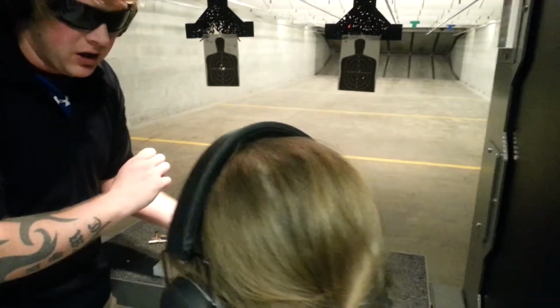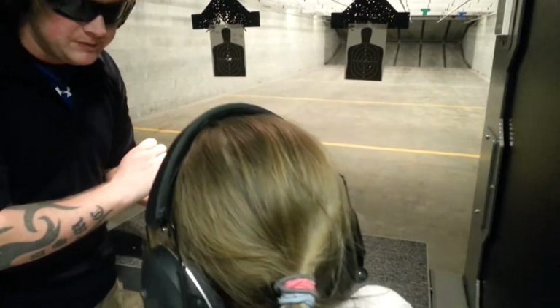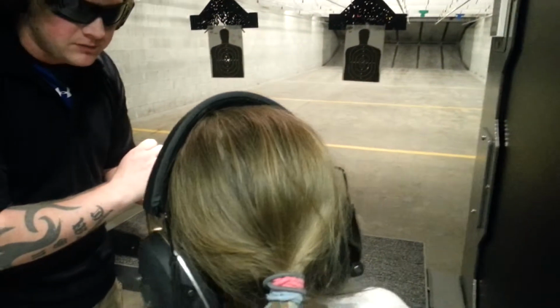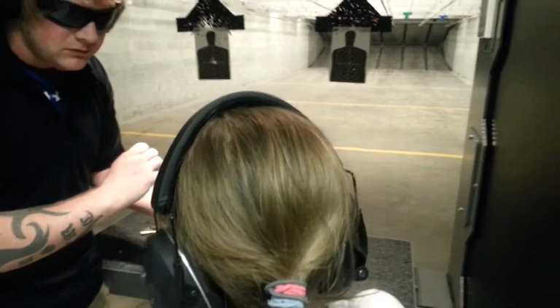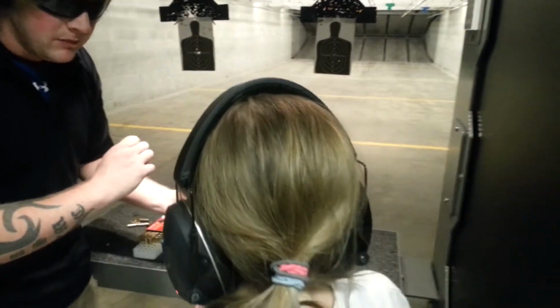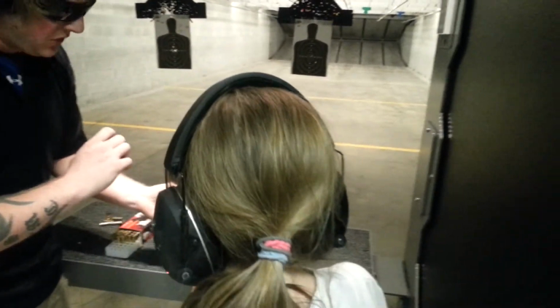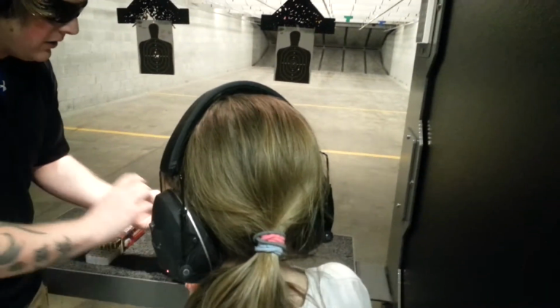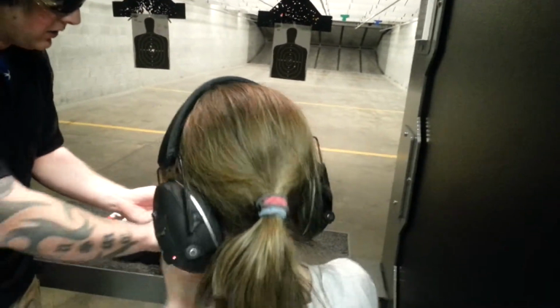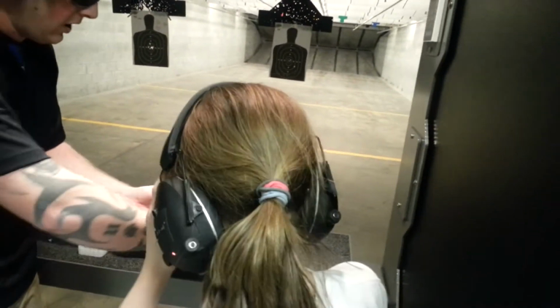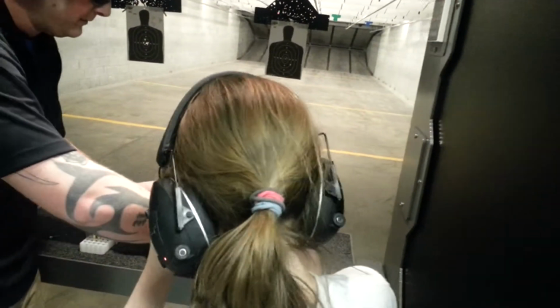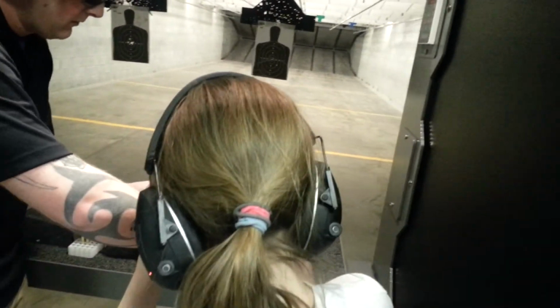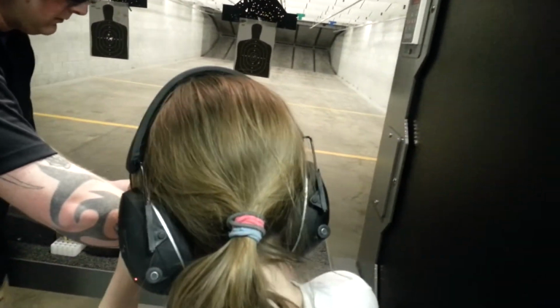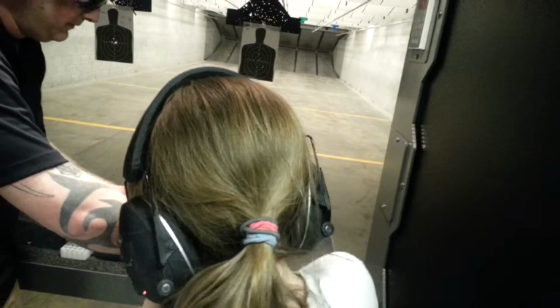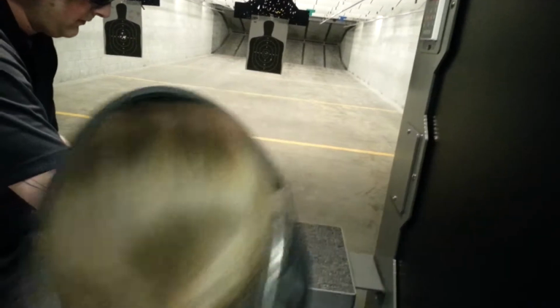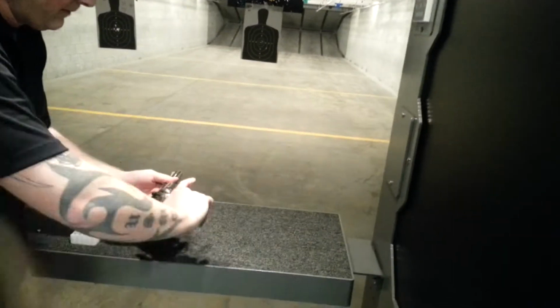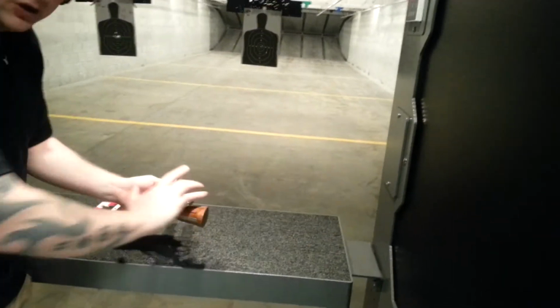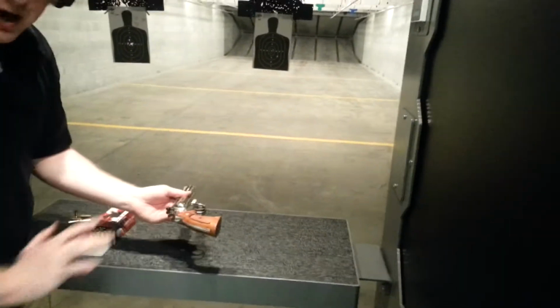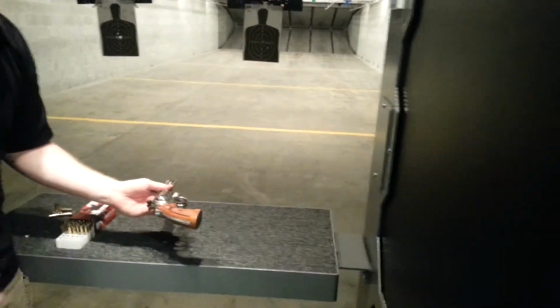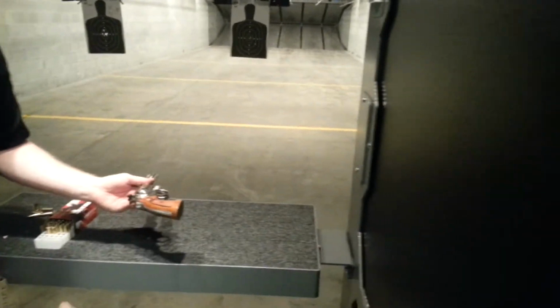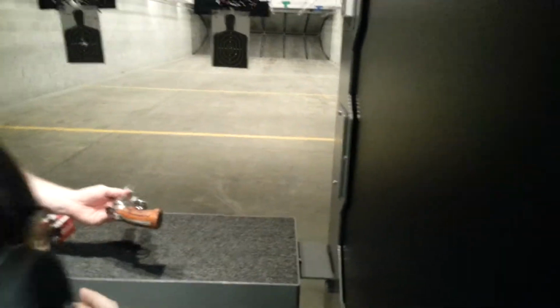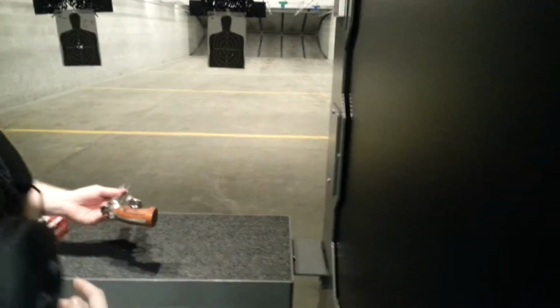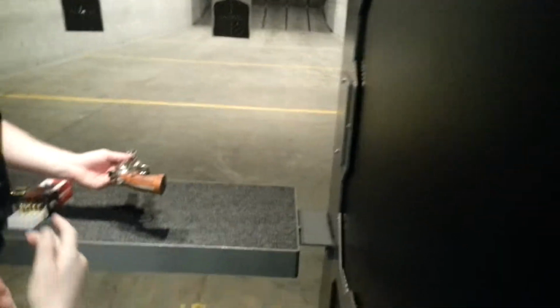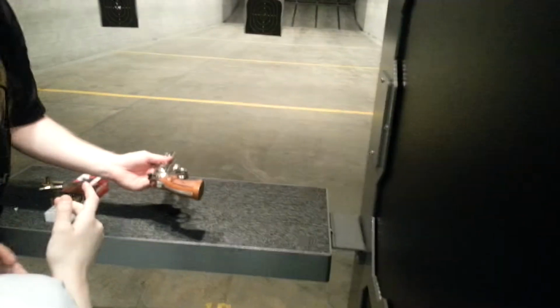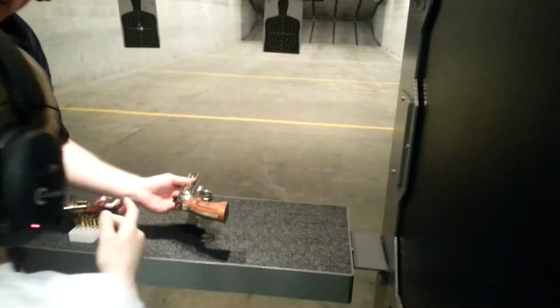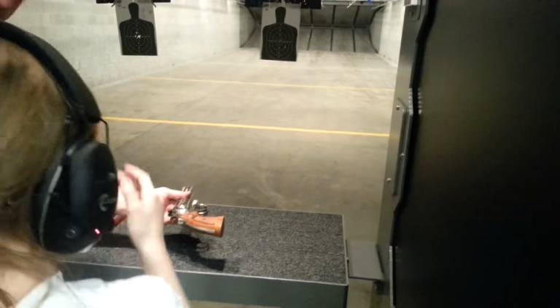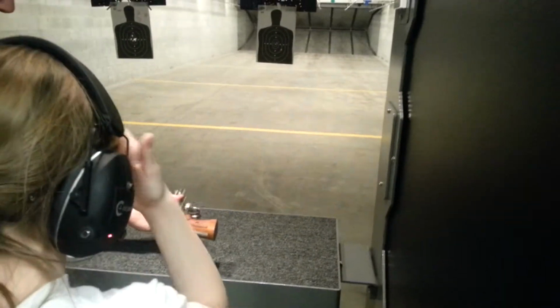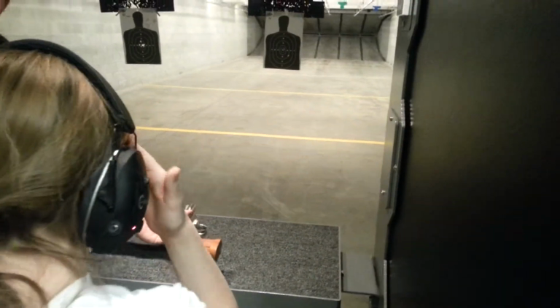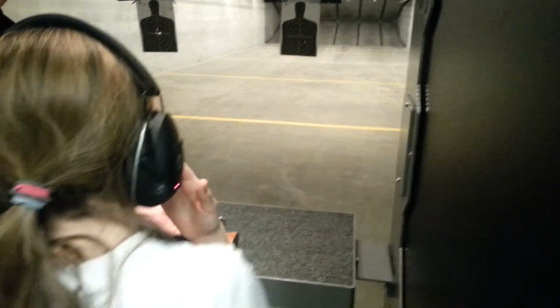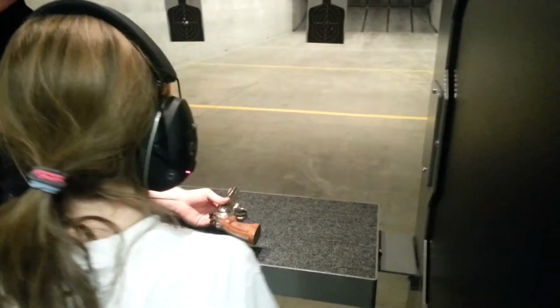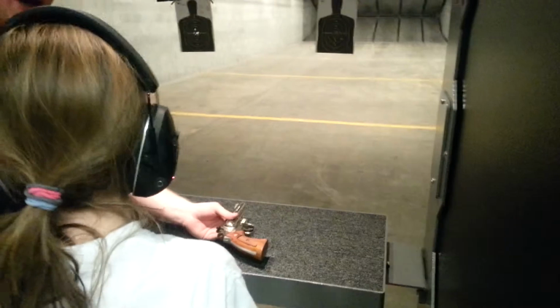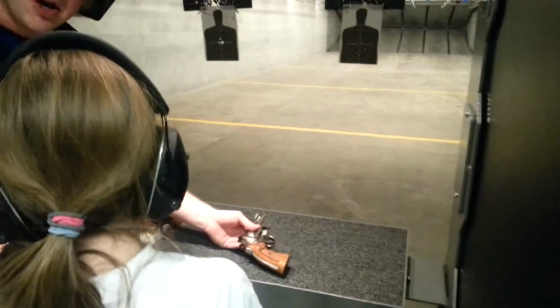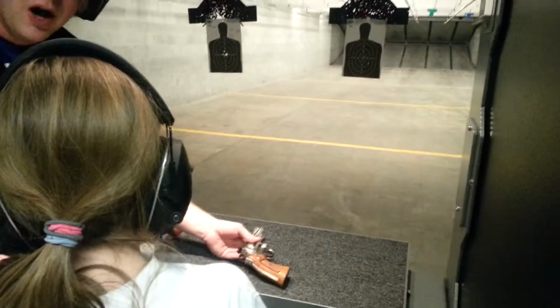So do not squeeze that trigger until you're absolutely ready to fire. You're fine — there's nothing to be scared of. Like I said, you're not going to get hurt out here.